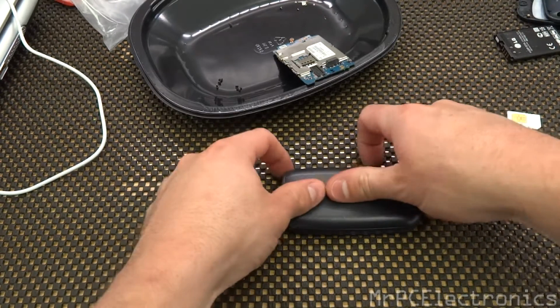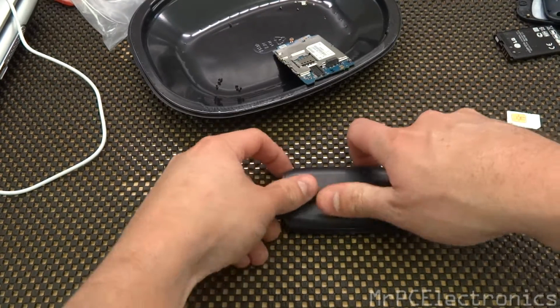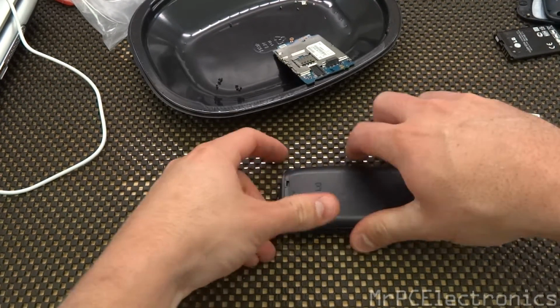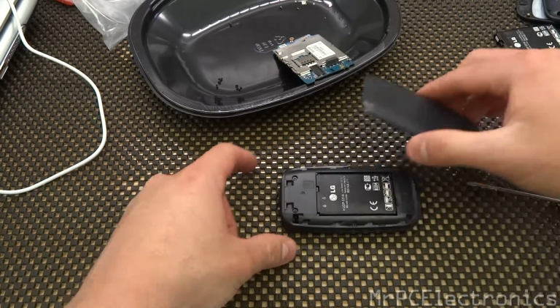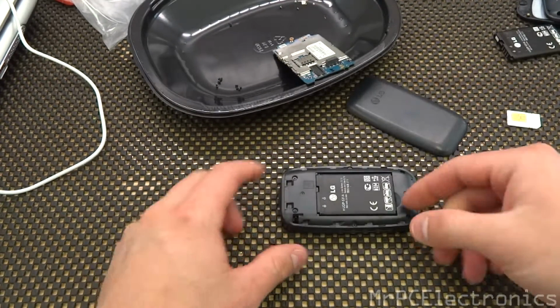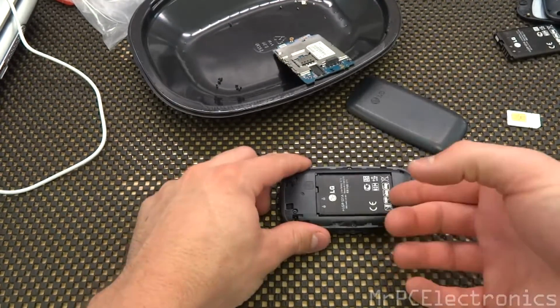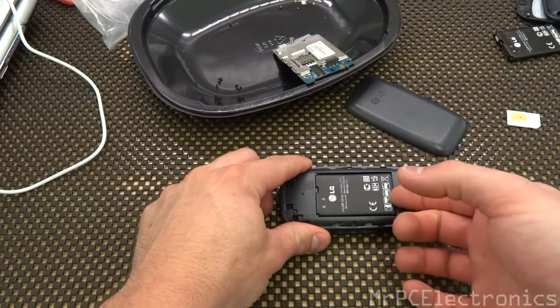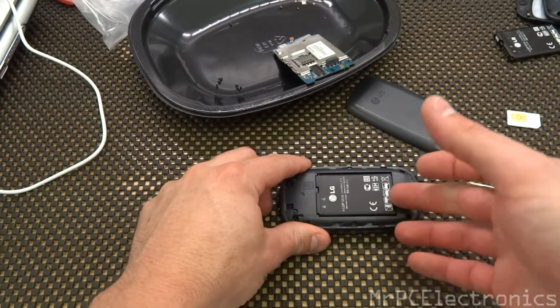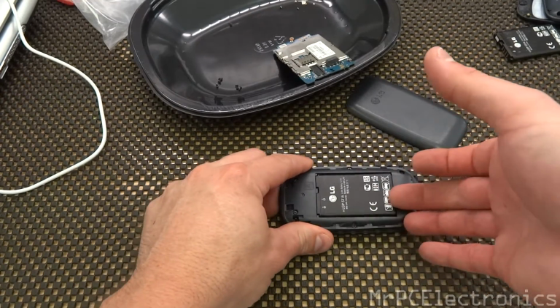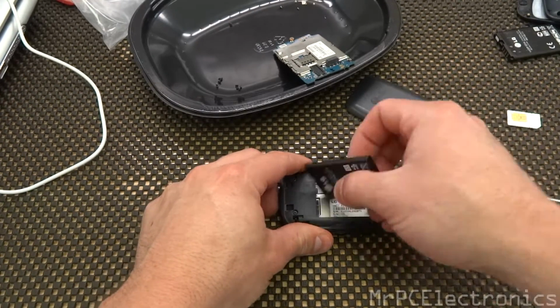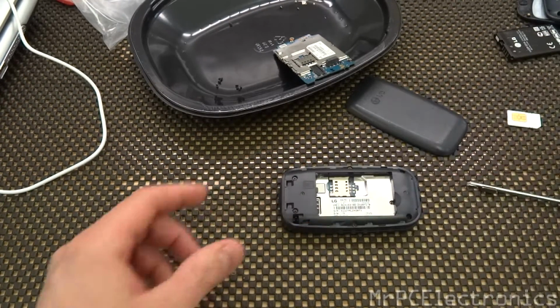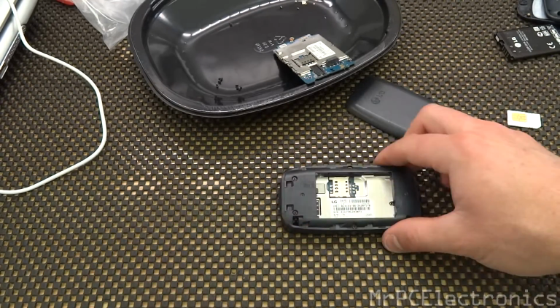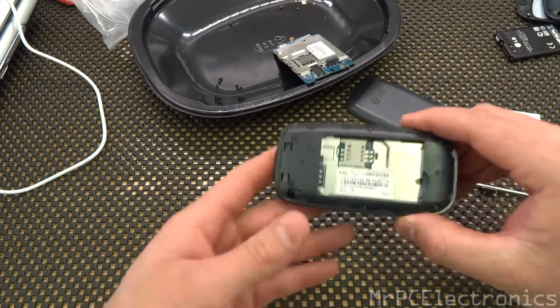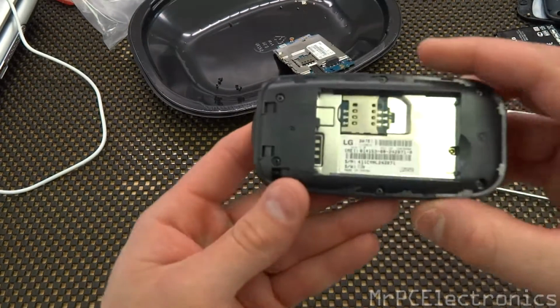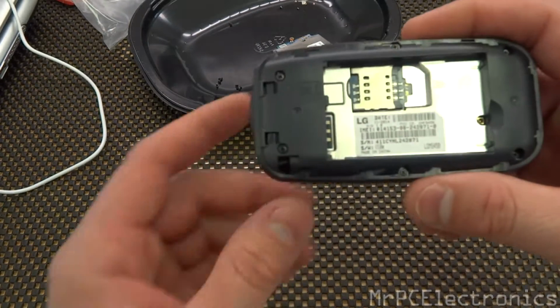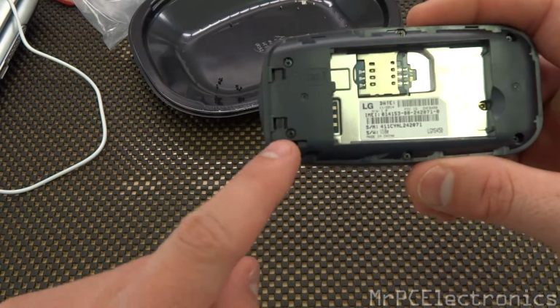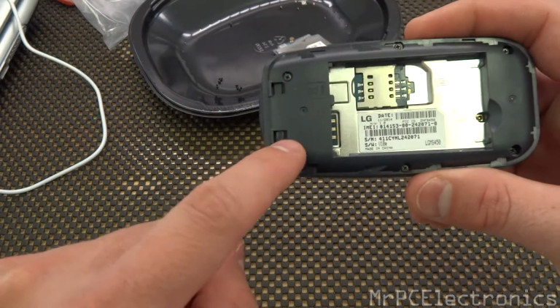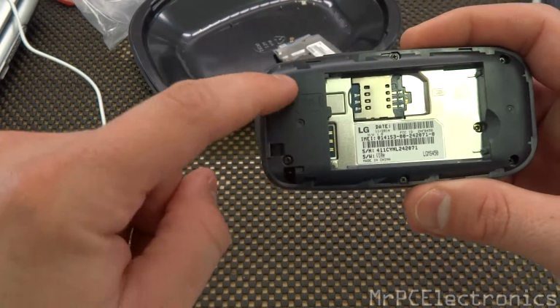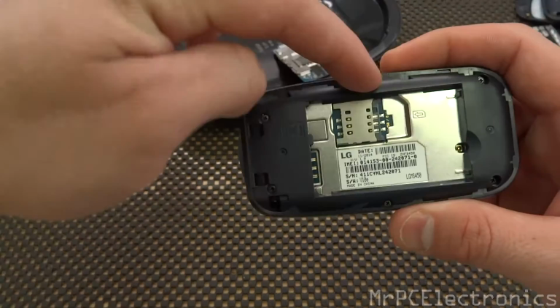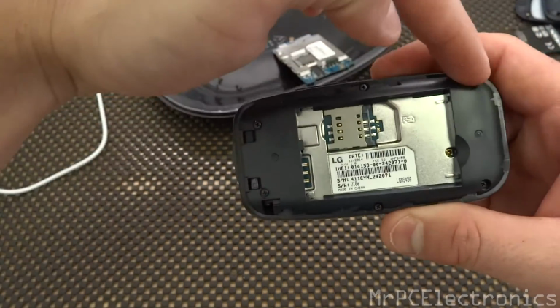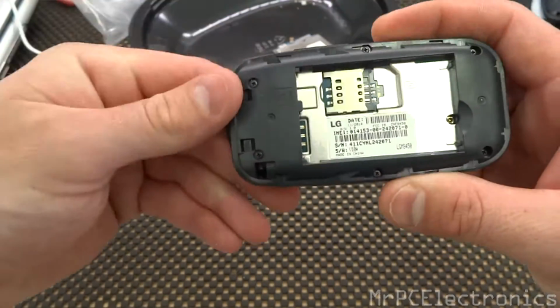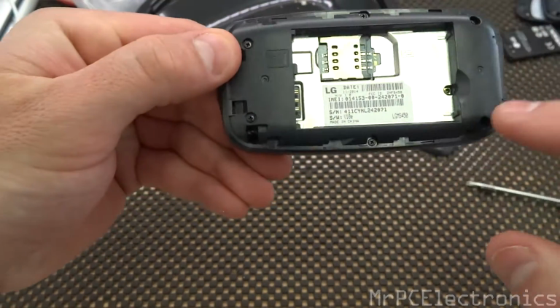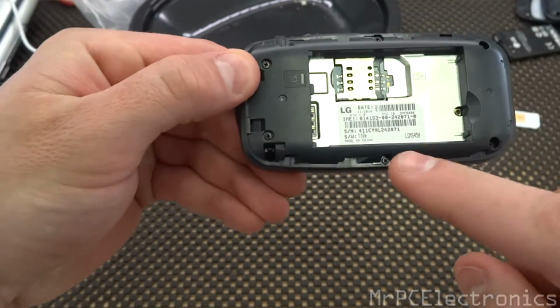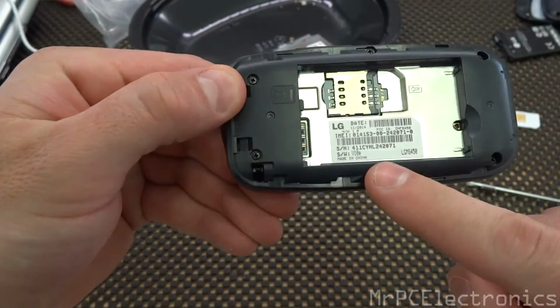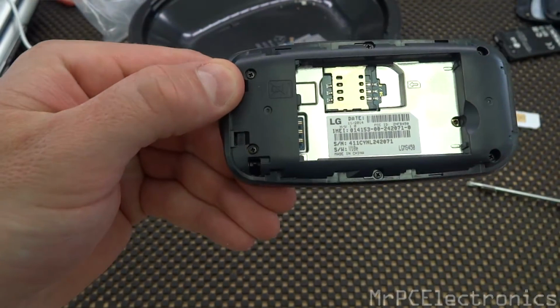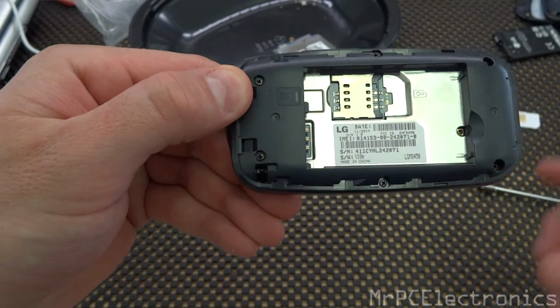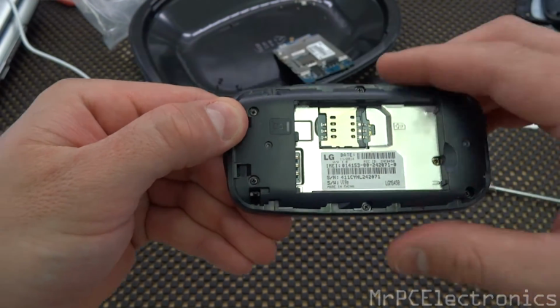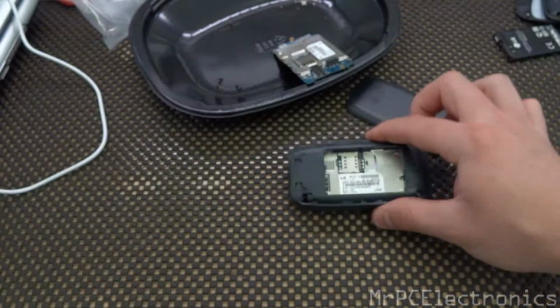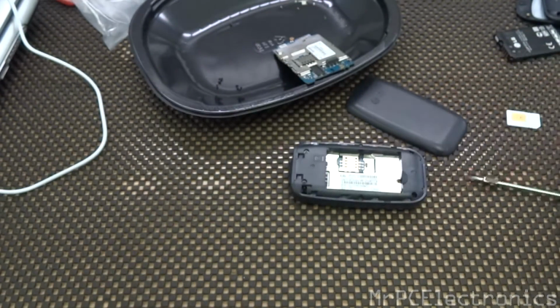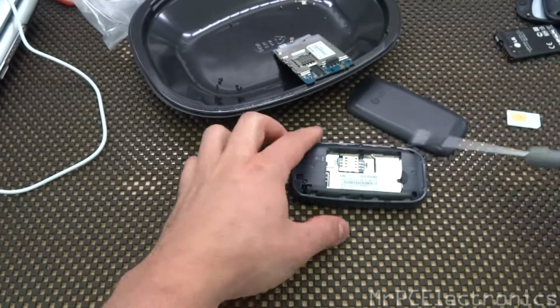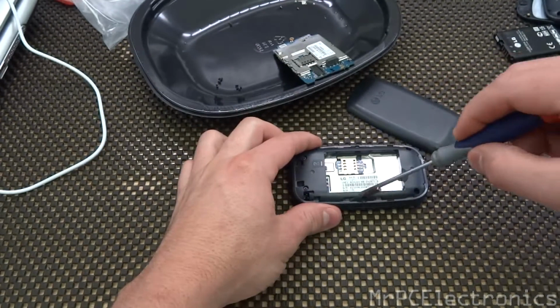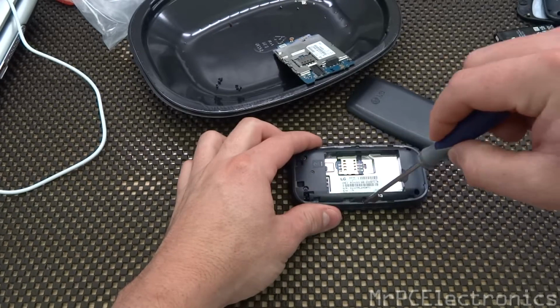First thing you do, just pop the back off right here, slide it down, take the battery out. And then we've got to remove one, two, three, four, five, and six screws. So let's go ahead and remove those screws.